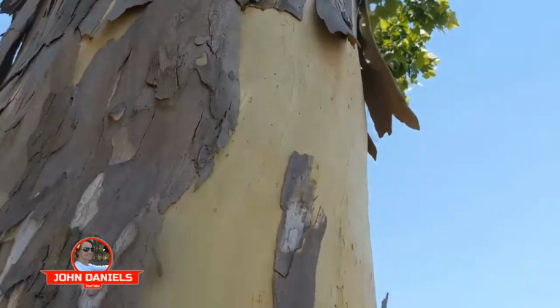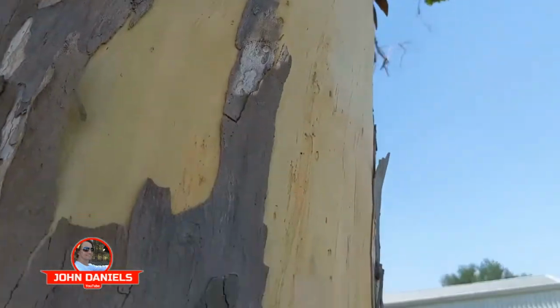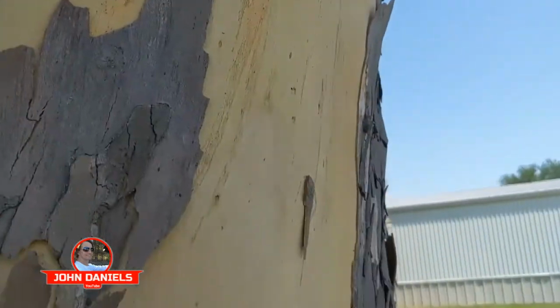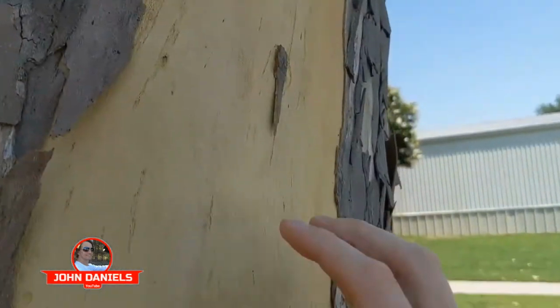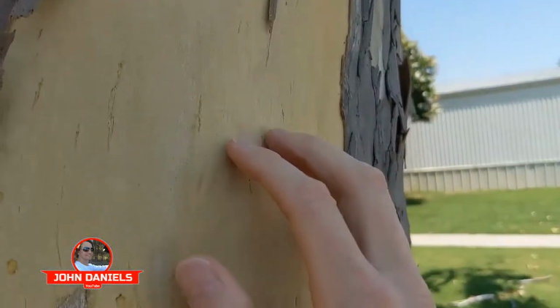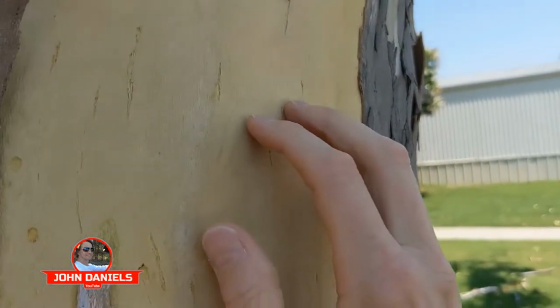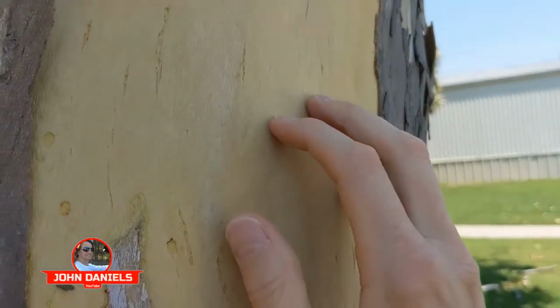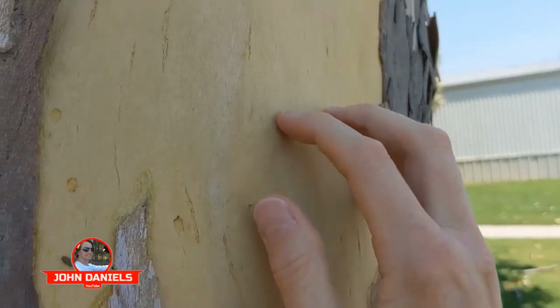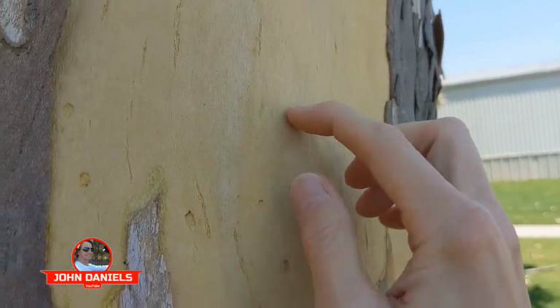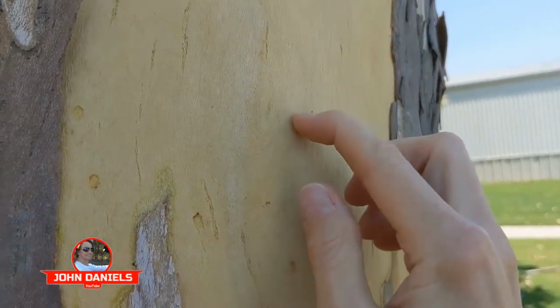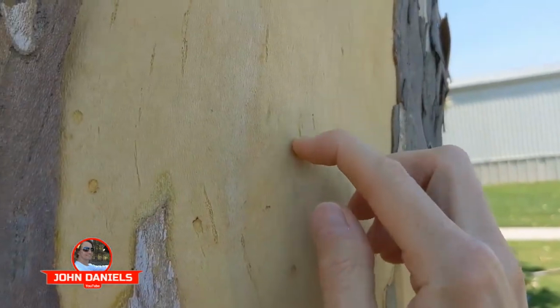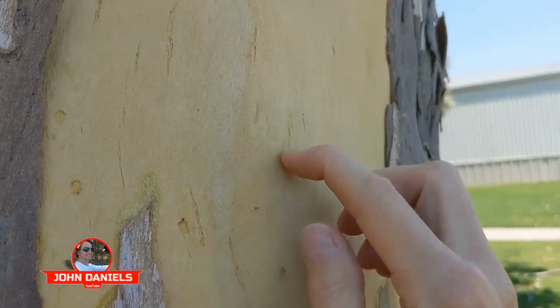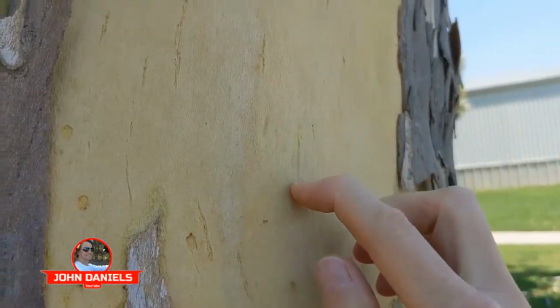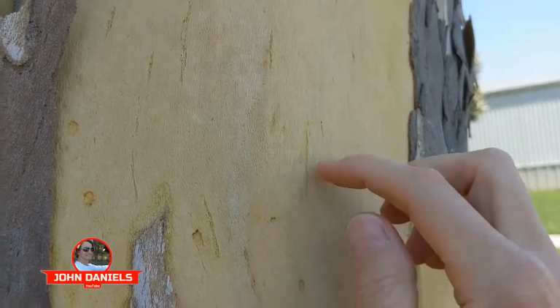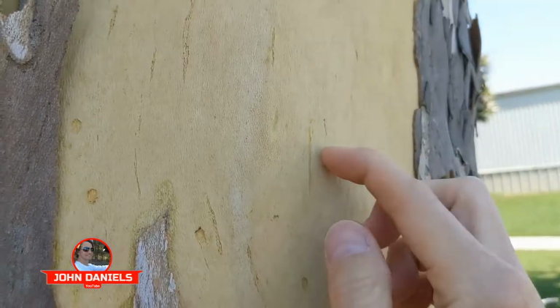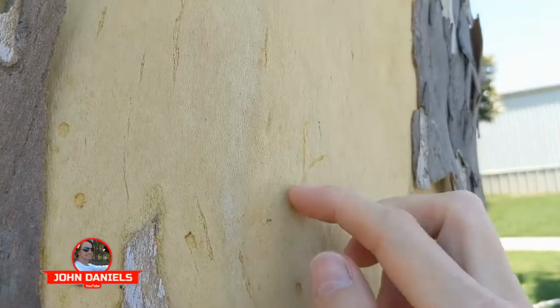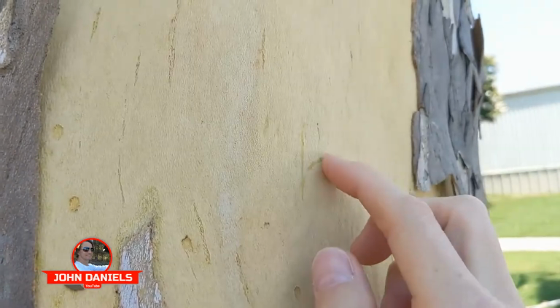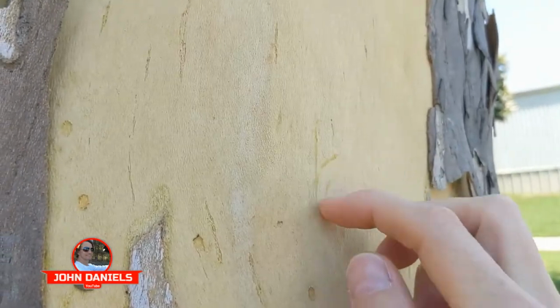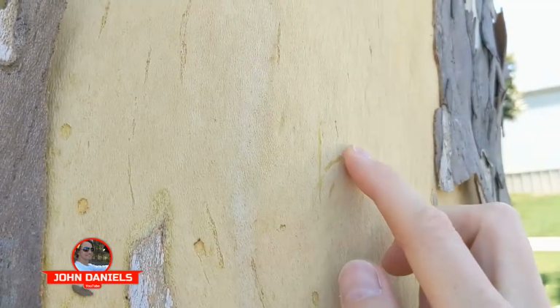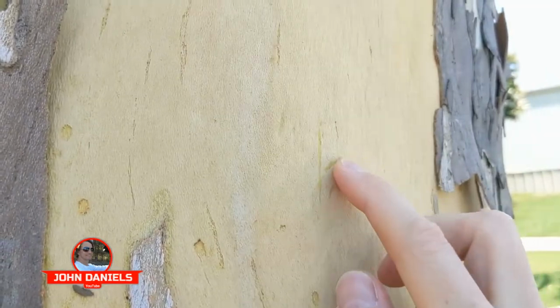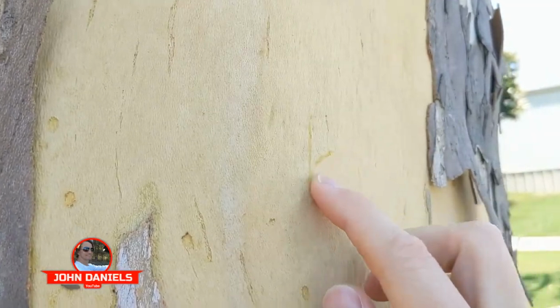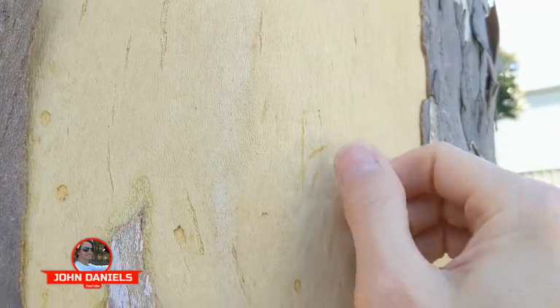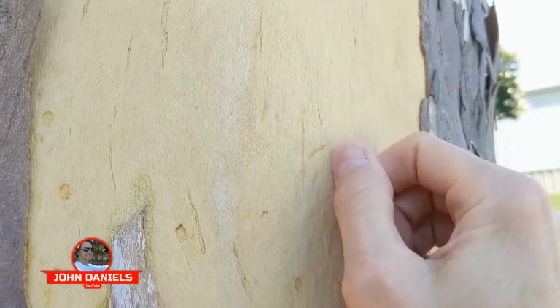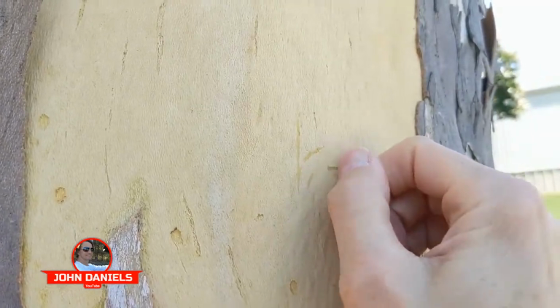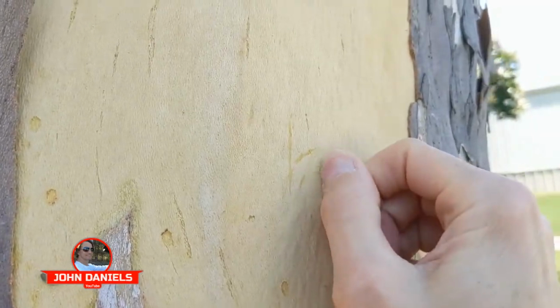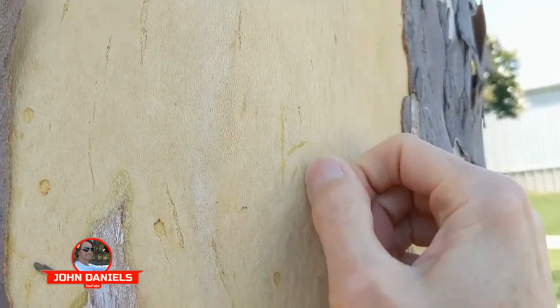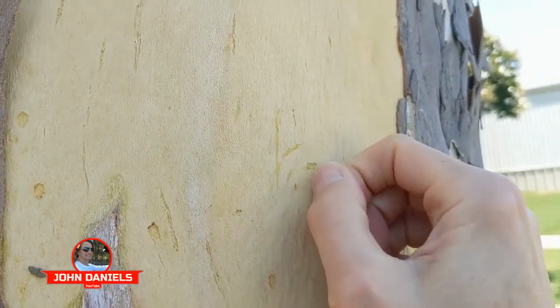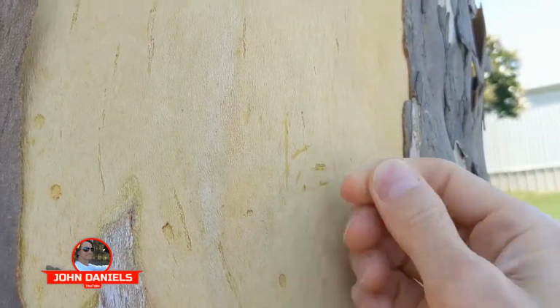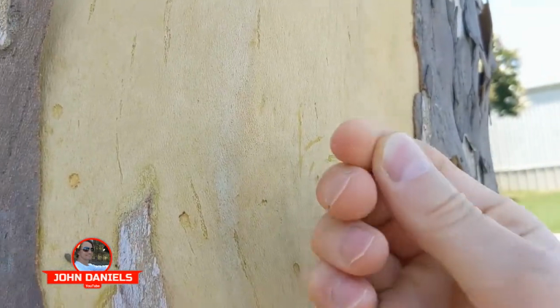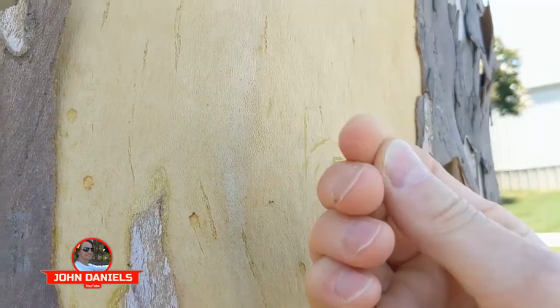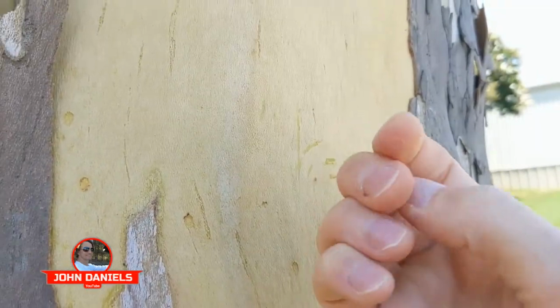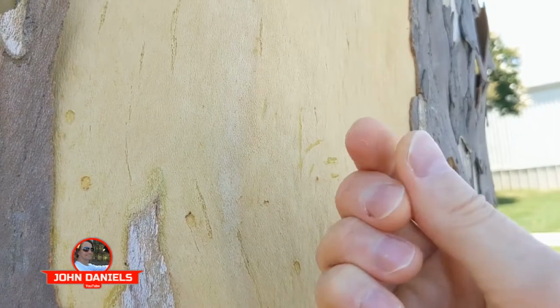And if you look closely, you can see the new bark growing underneath. It's live. You can see the green in it.